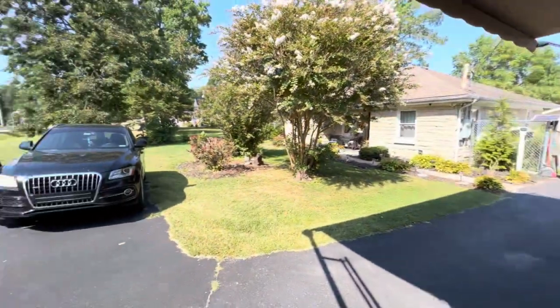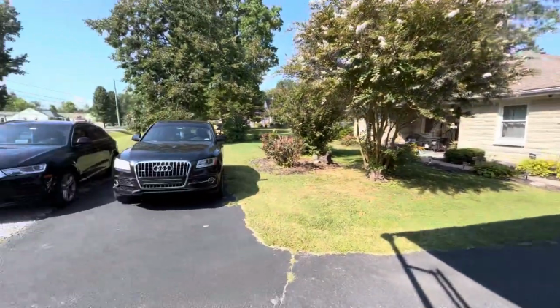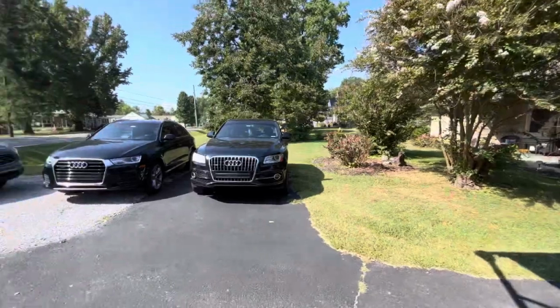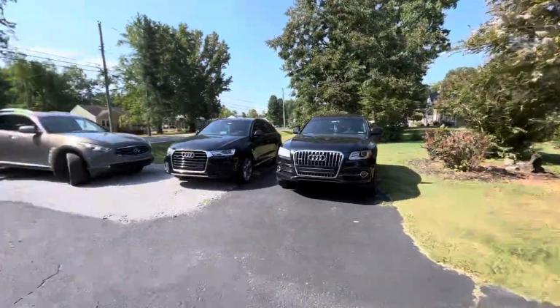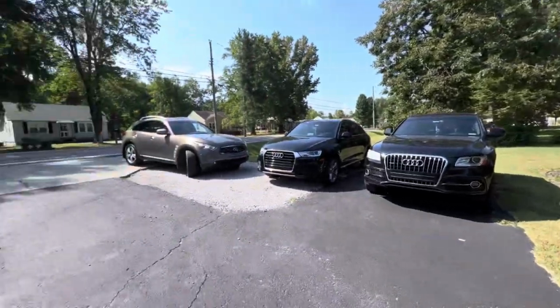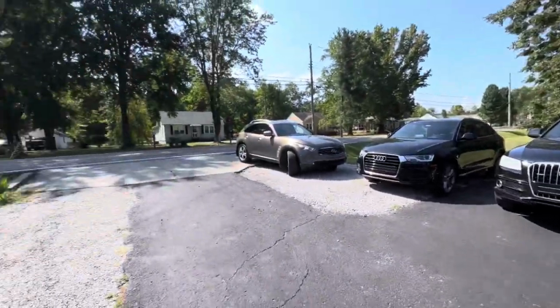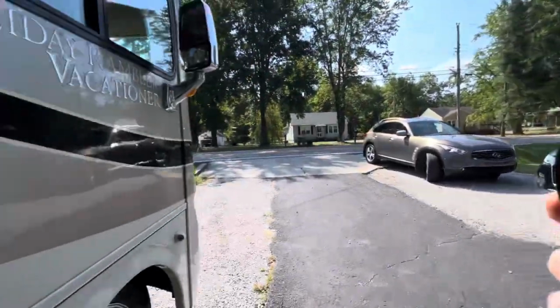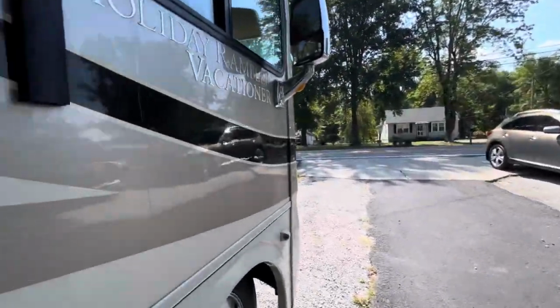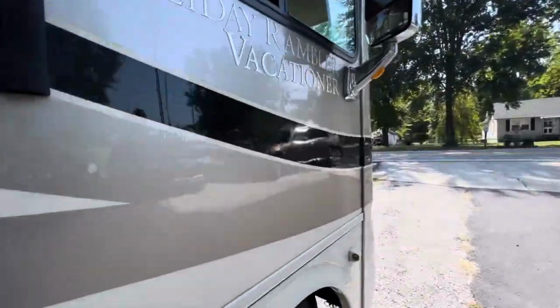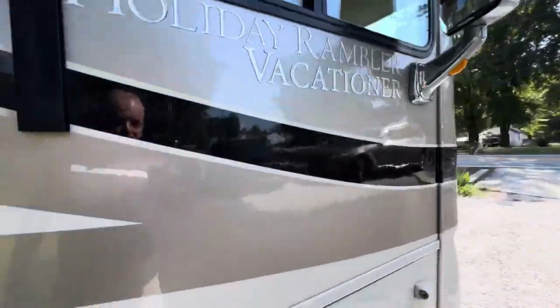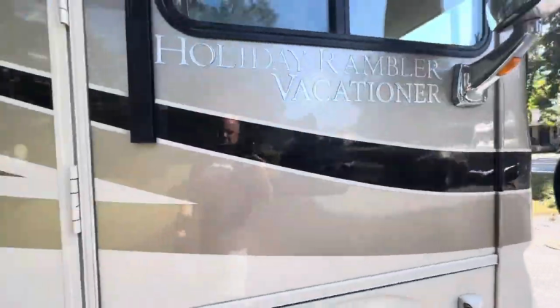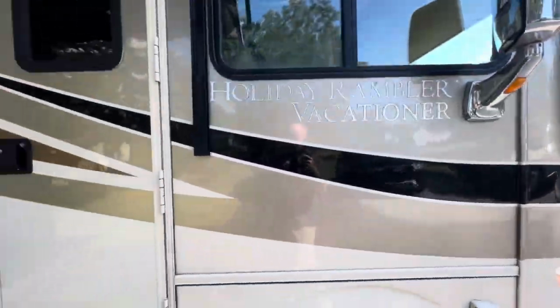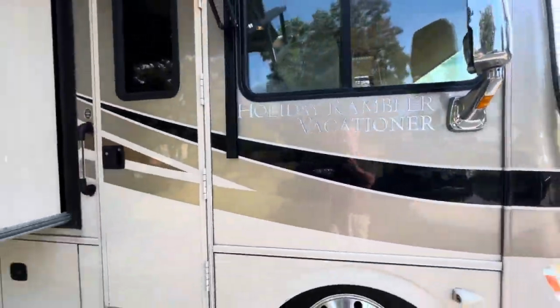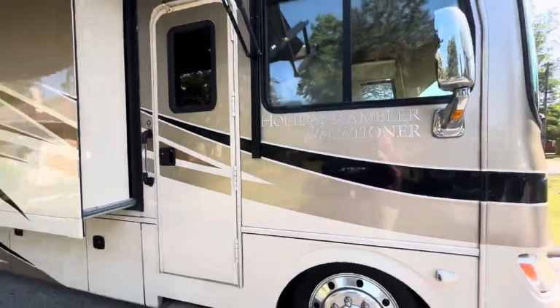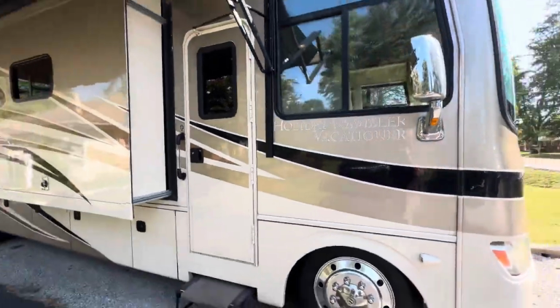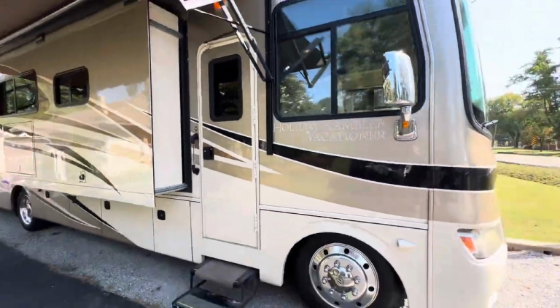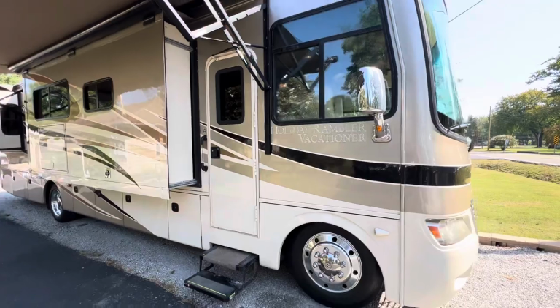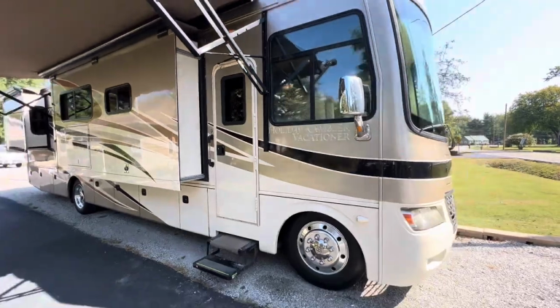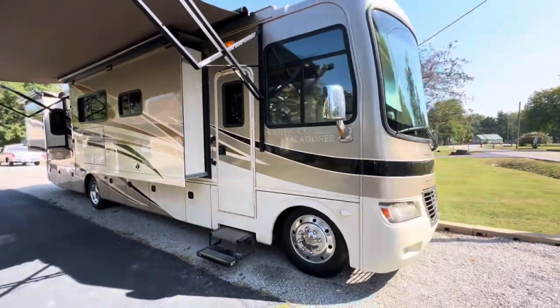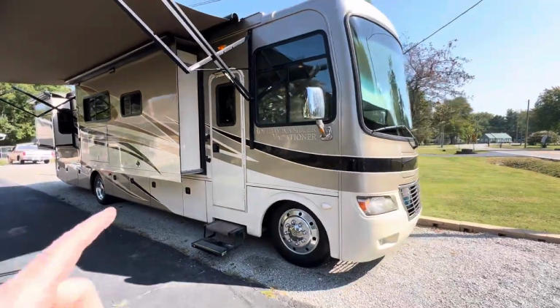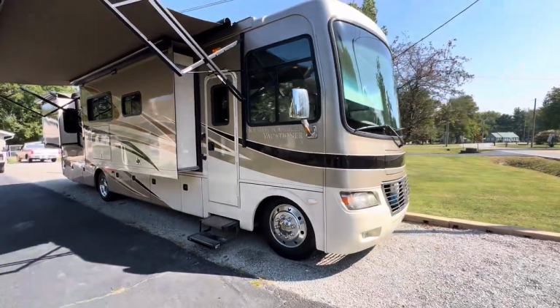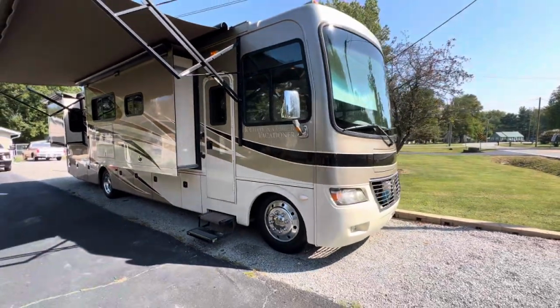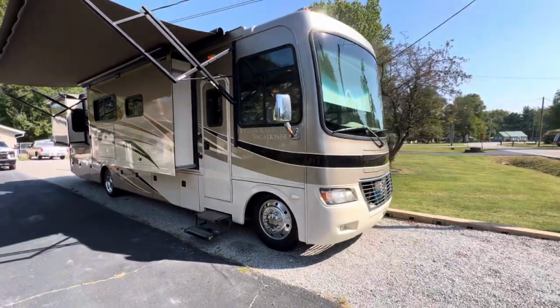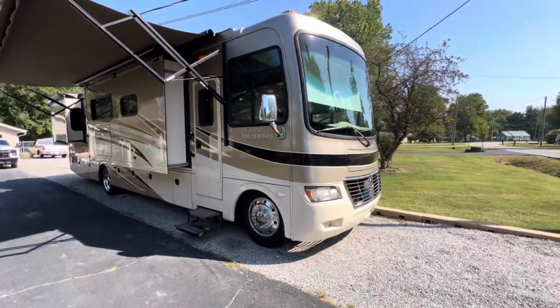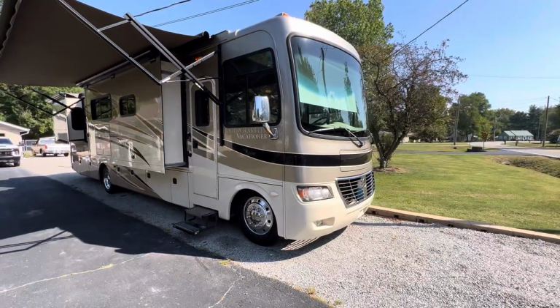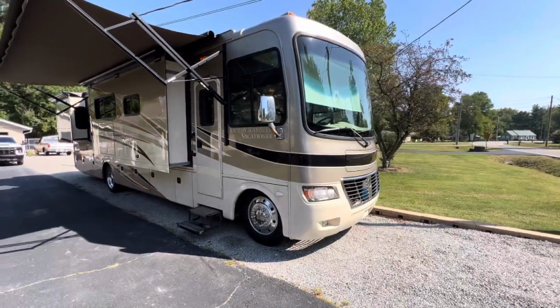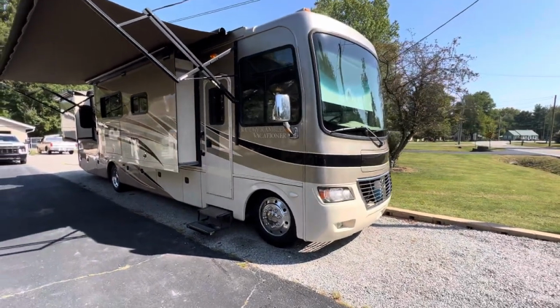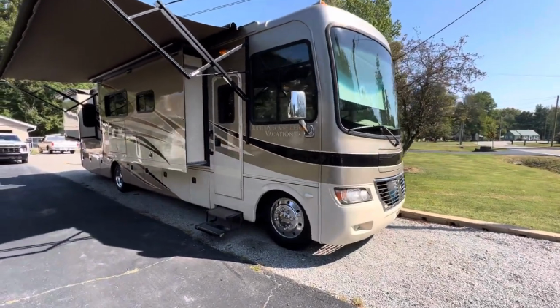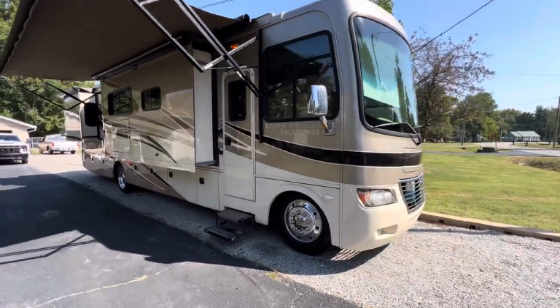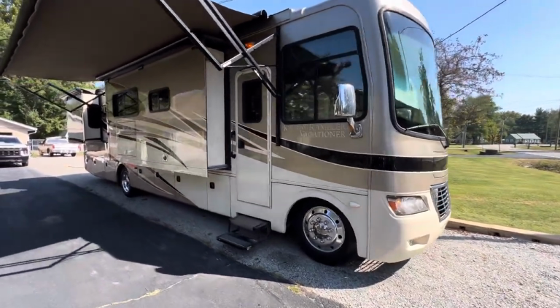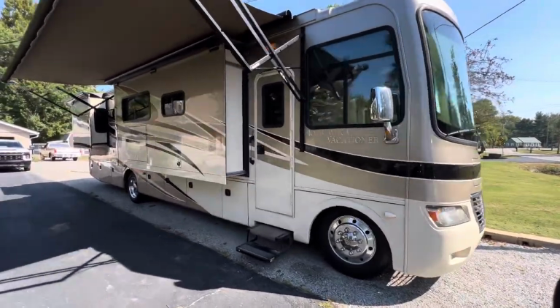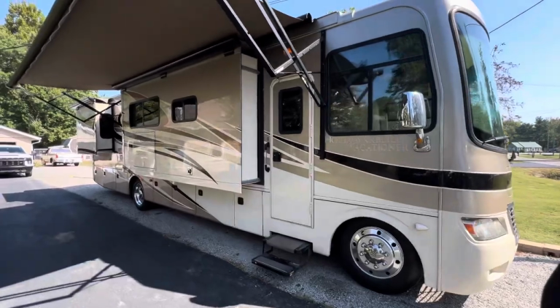The coach is also equipped with solid surface countertops in the kitchen. As I pointed out, it has full body paint and 22.5 aluminum alloy wheels.